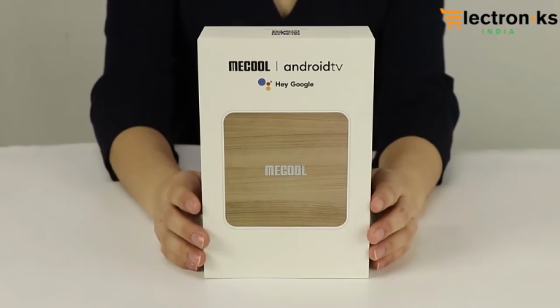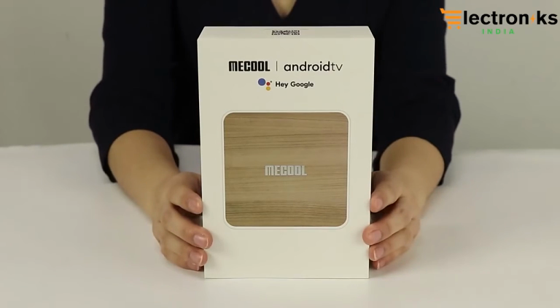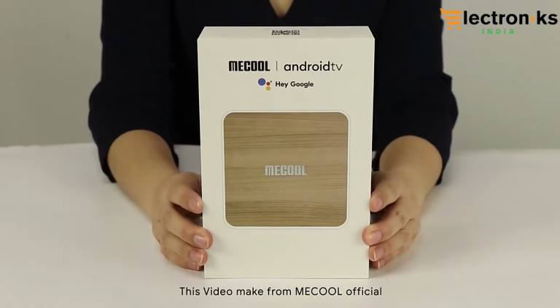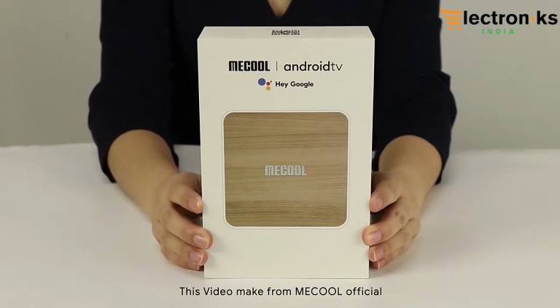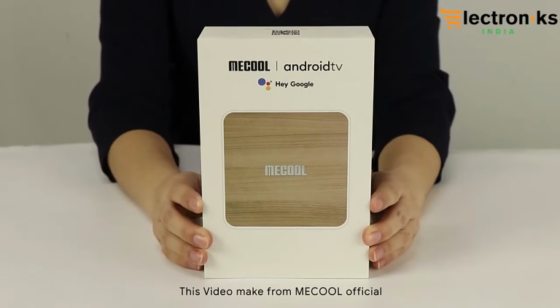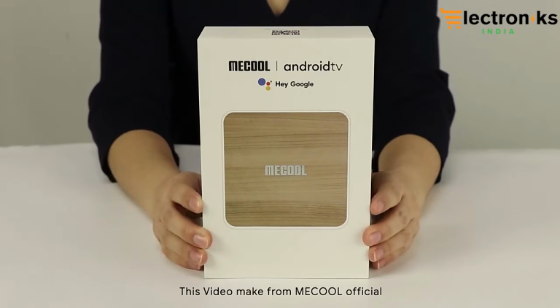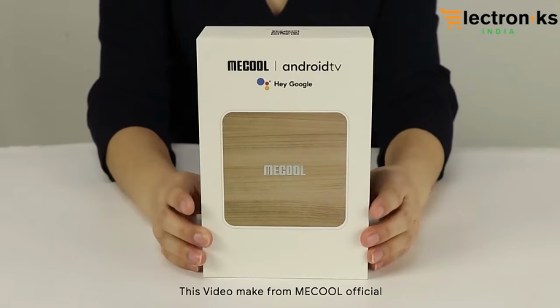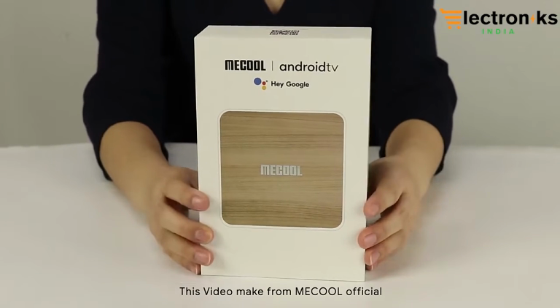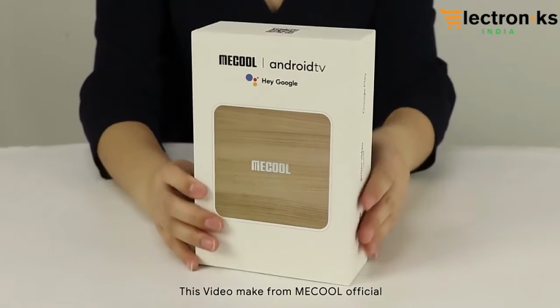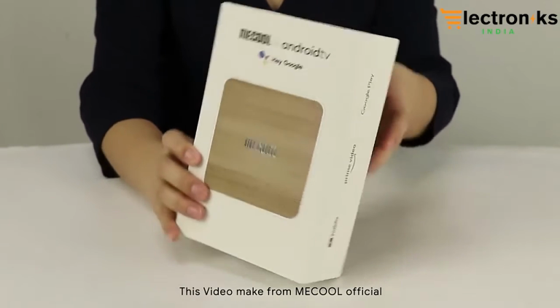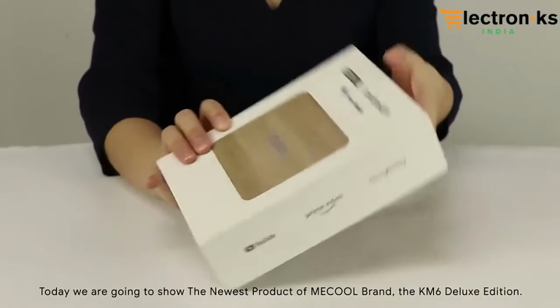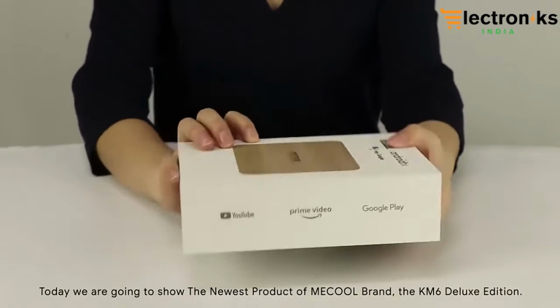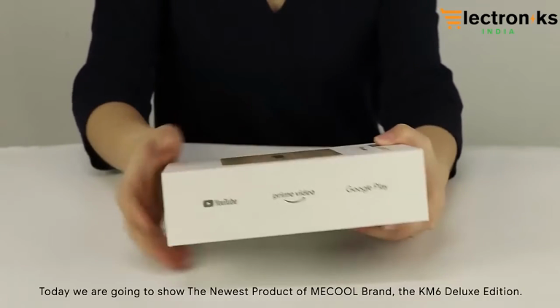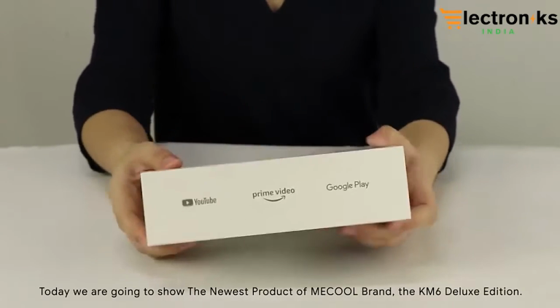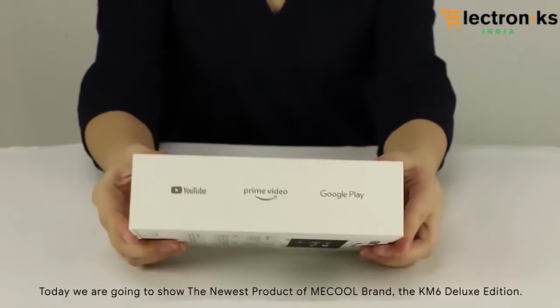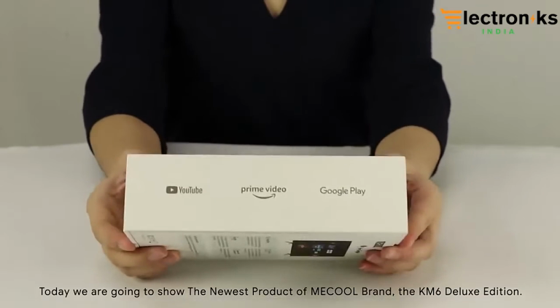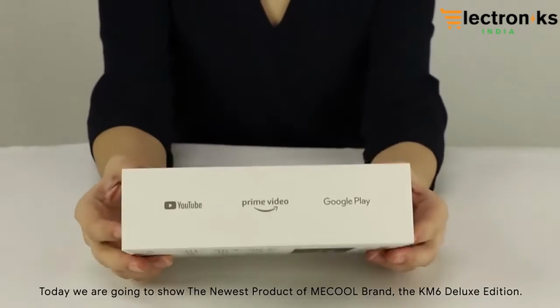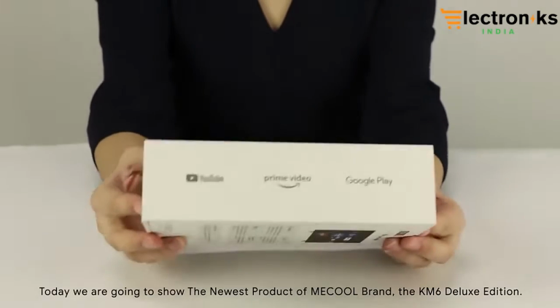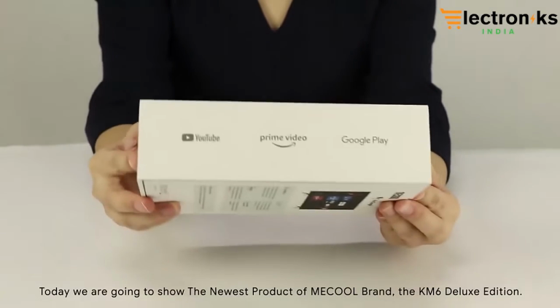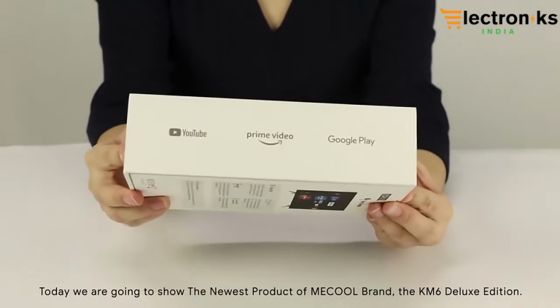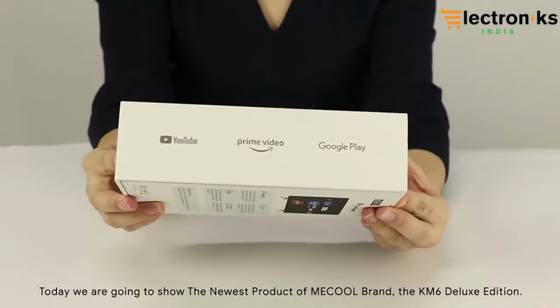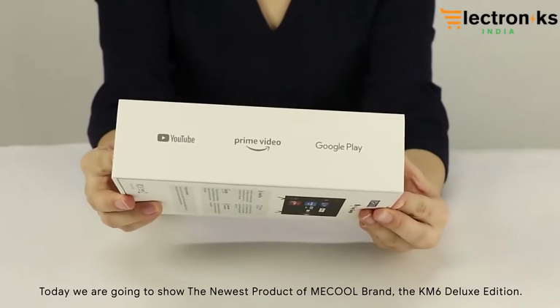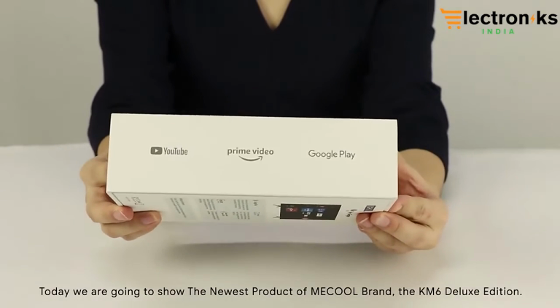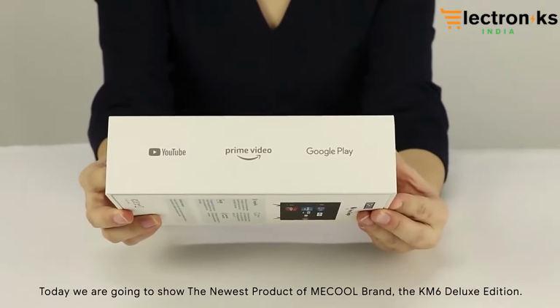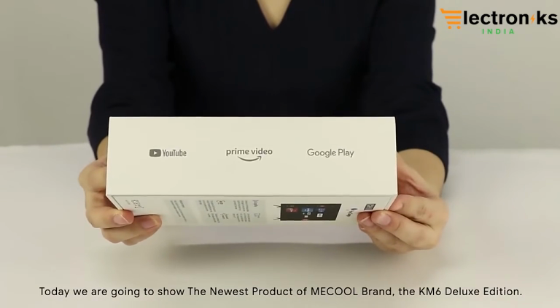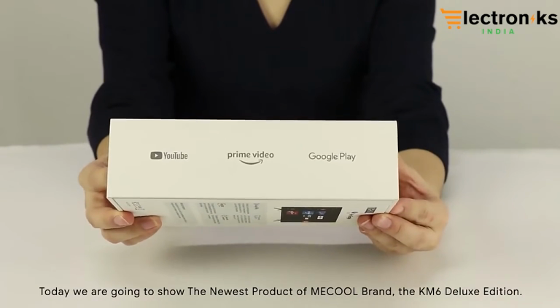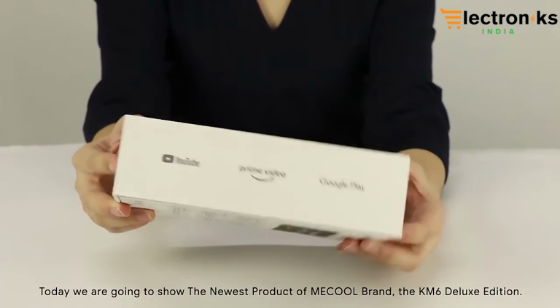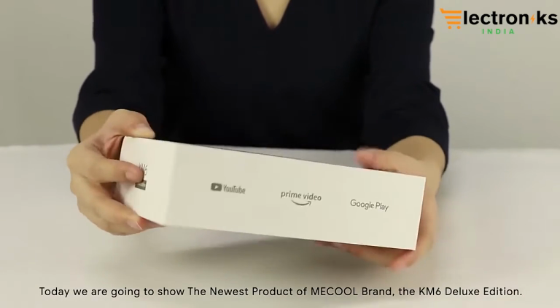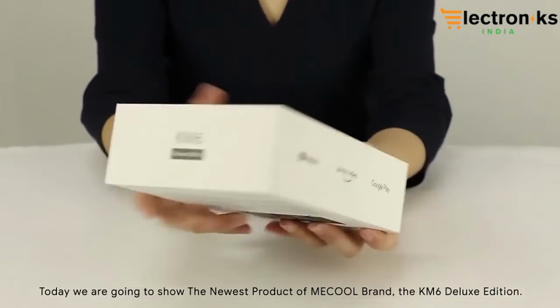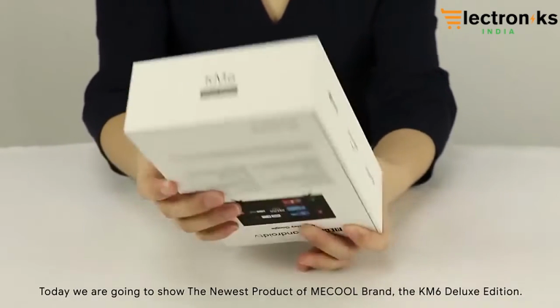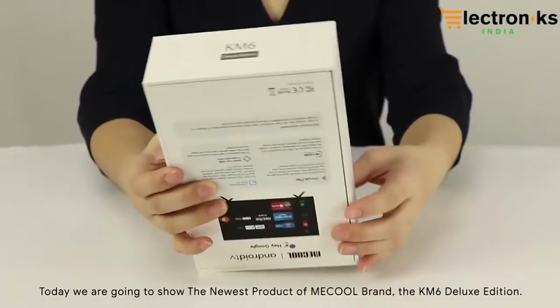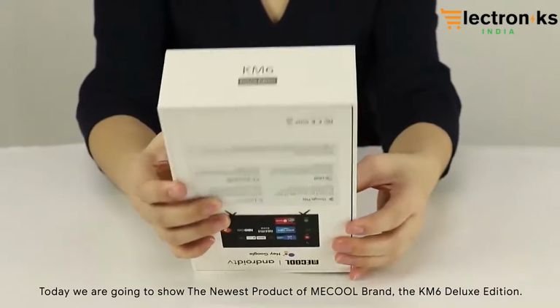This video is made for Miku official. Today we are going to show the newest product of the Miku brand, the KM6 Dinox edition.